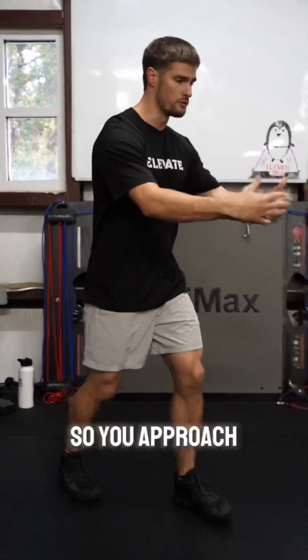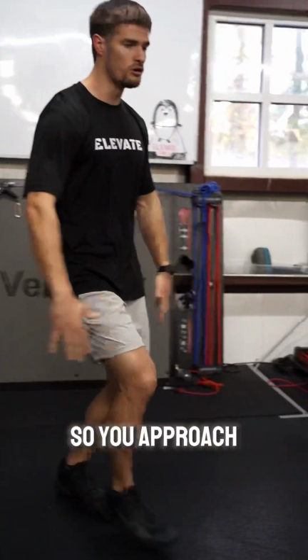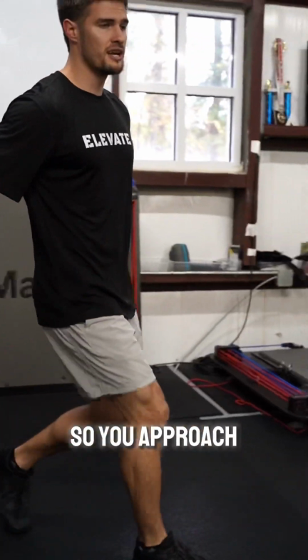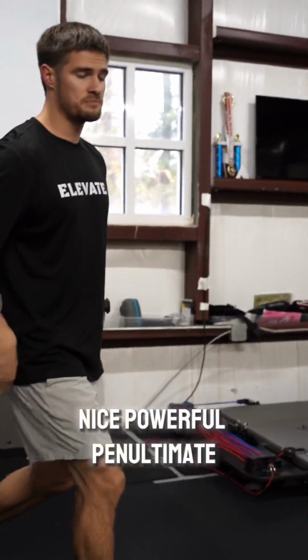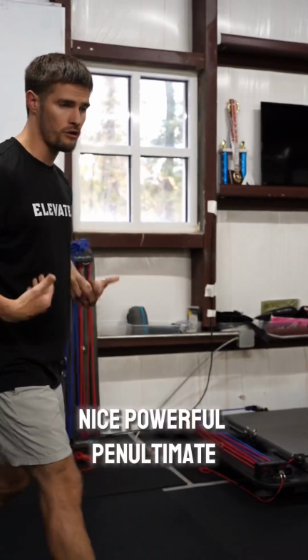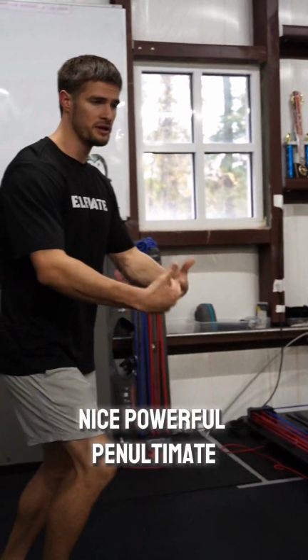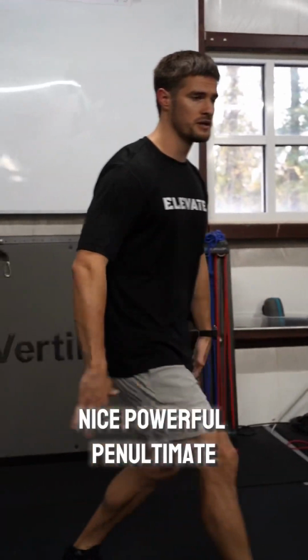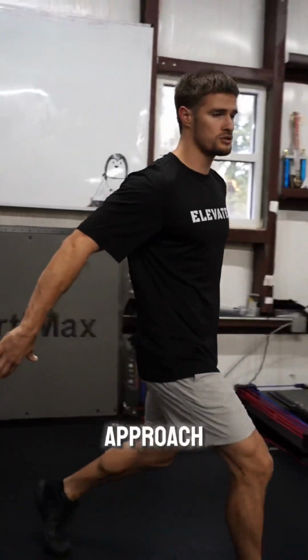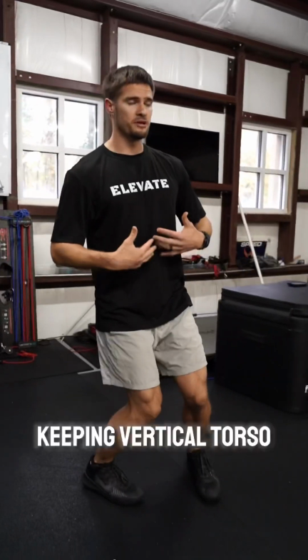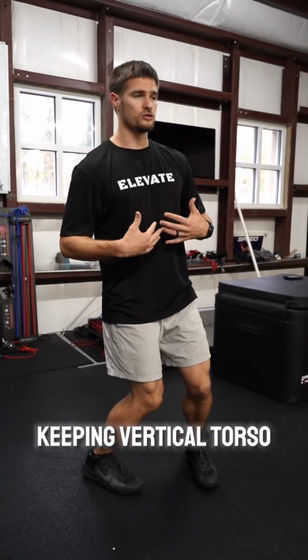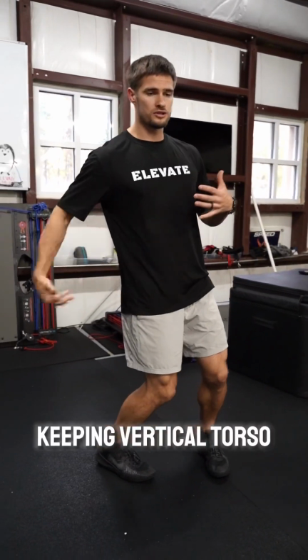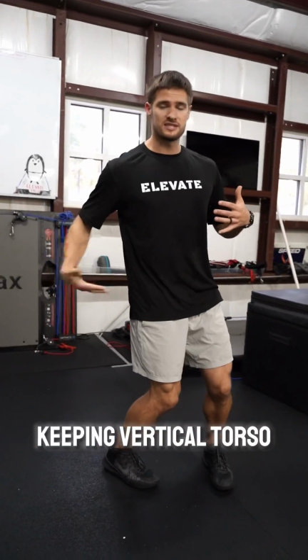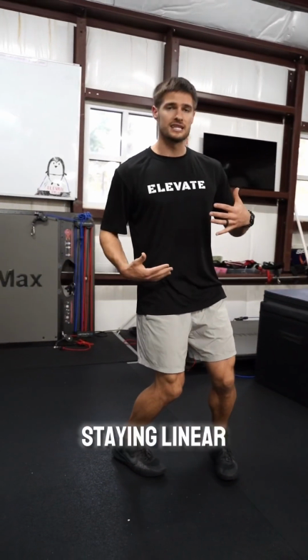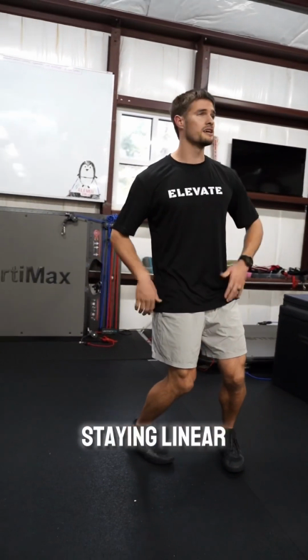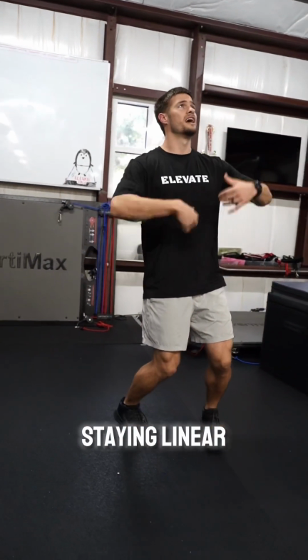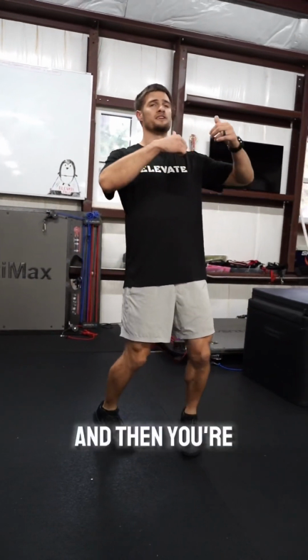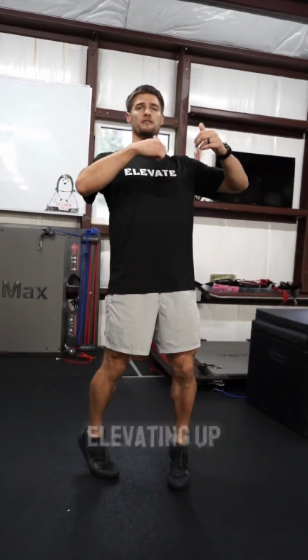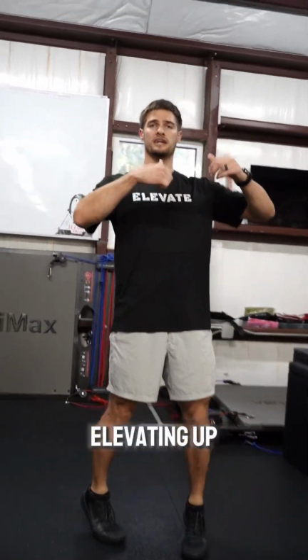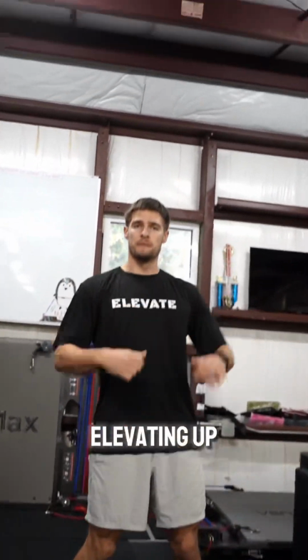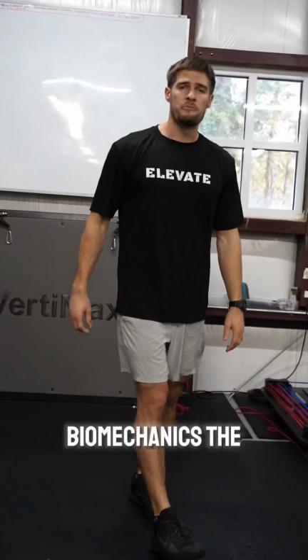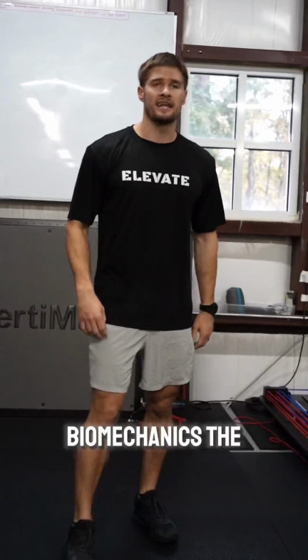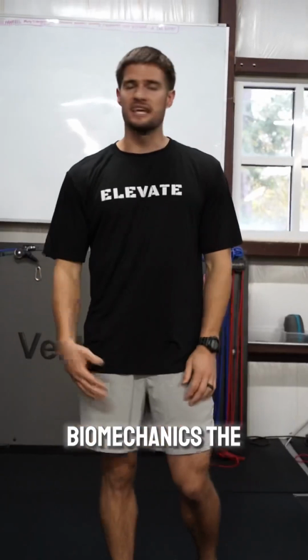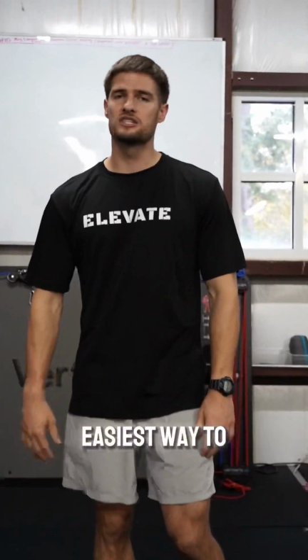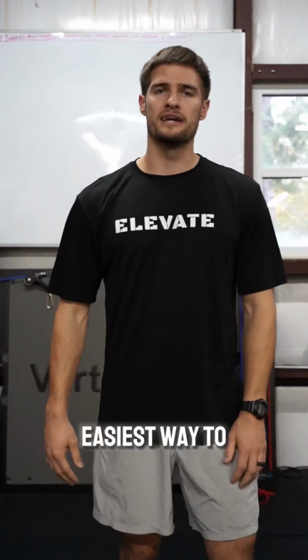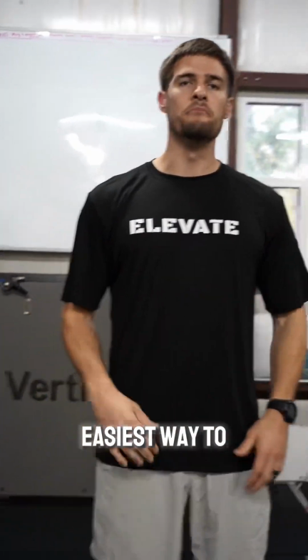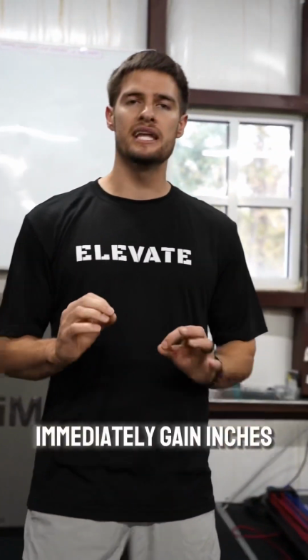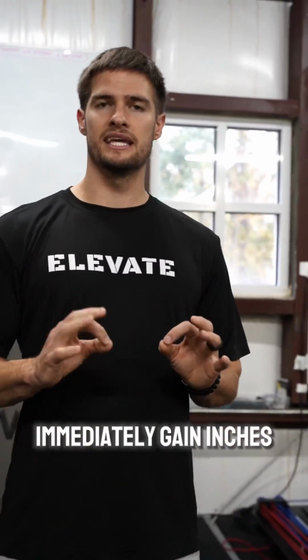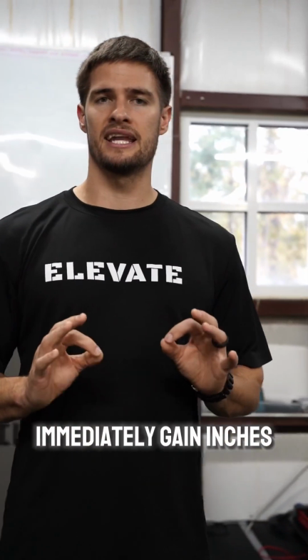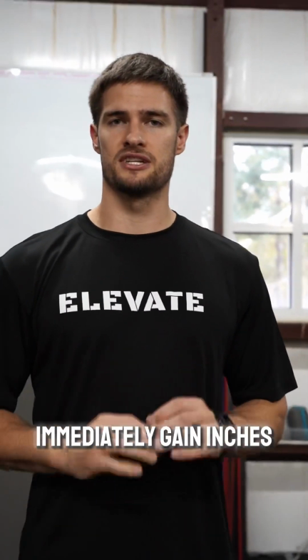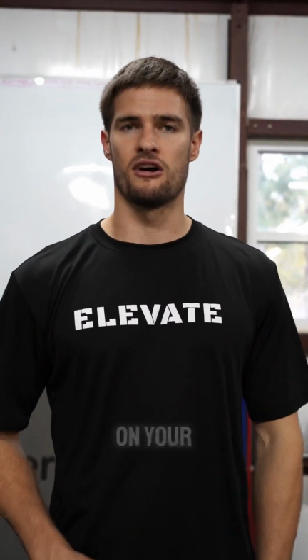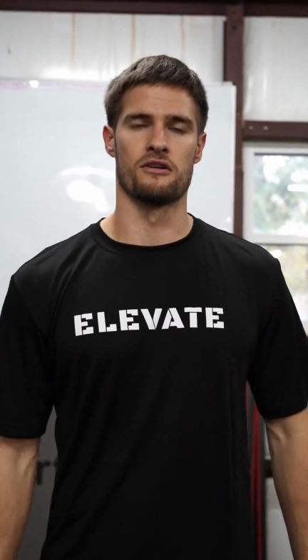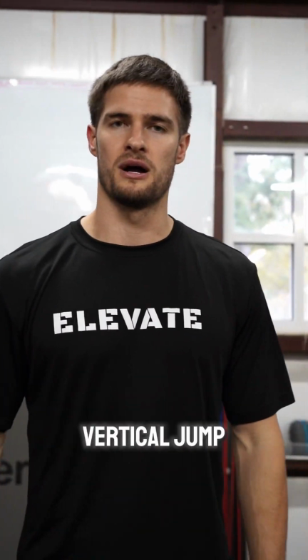So you approach with a nice powerful penultimate, keeping a vertical torso and staying linear, and then you're elevating up. Biomechanics — the easiest way to immediately gain inches on your vertical jump.